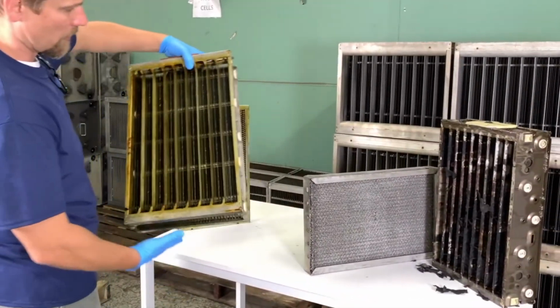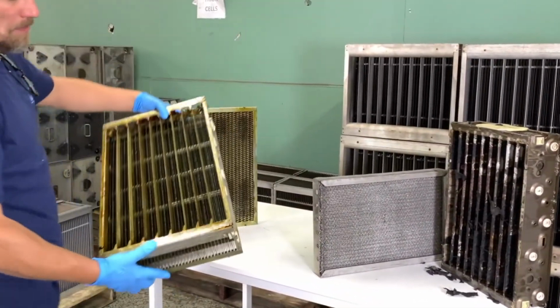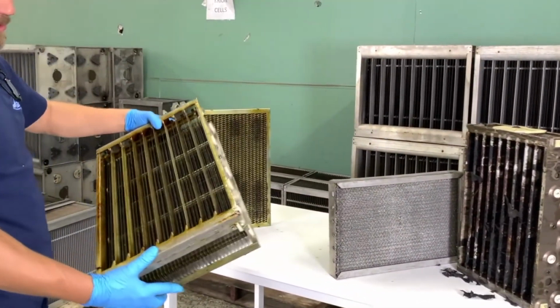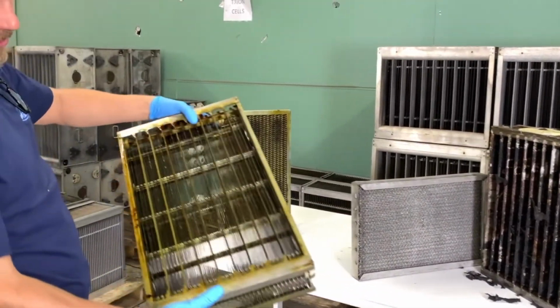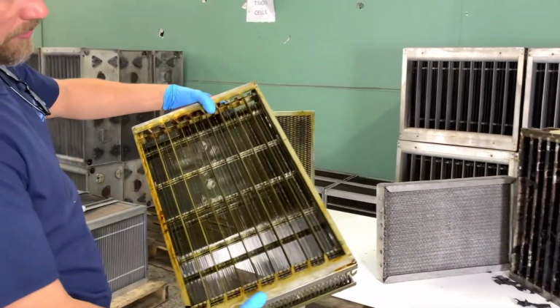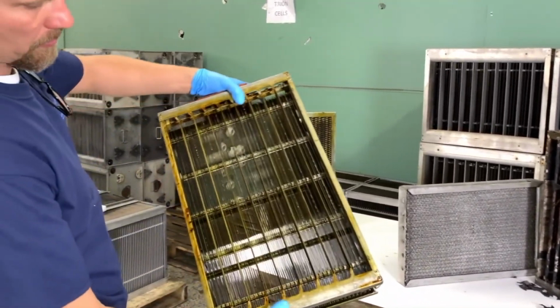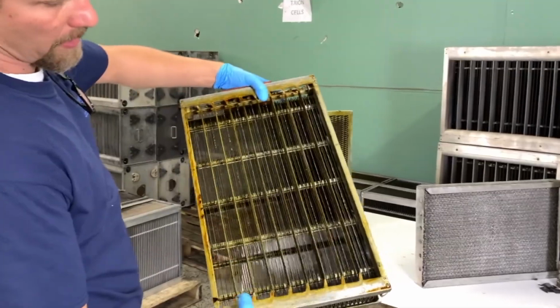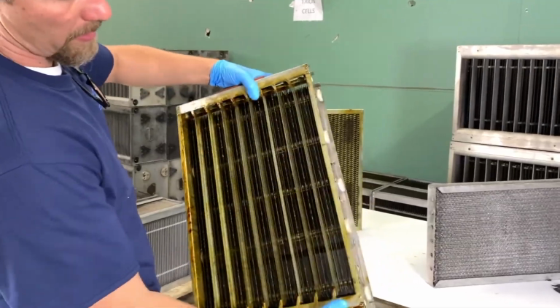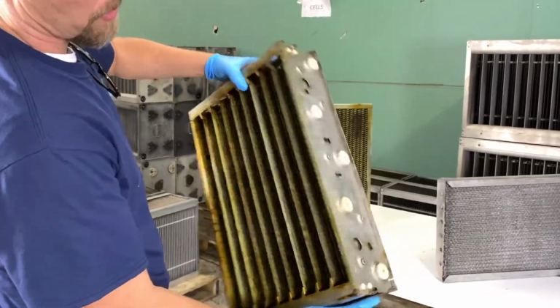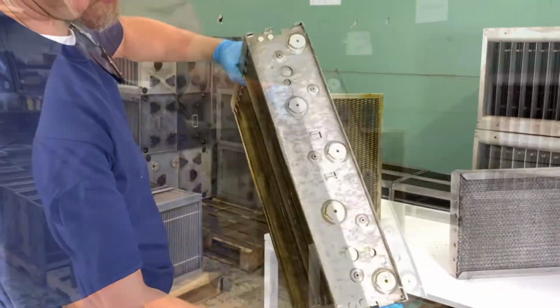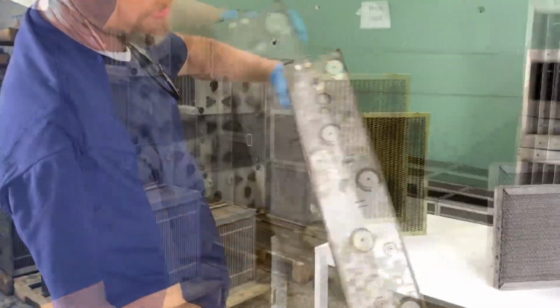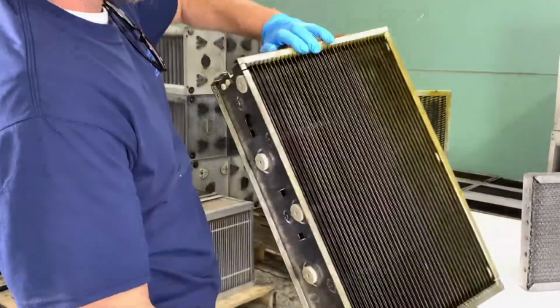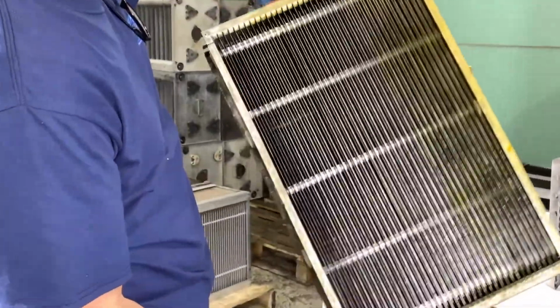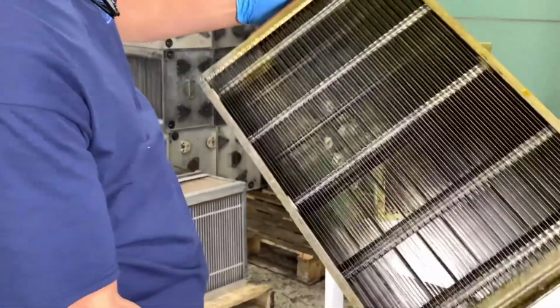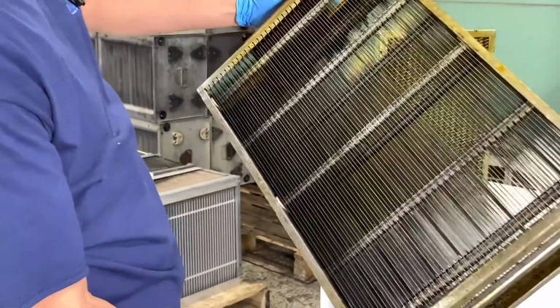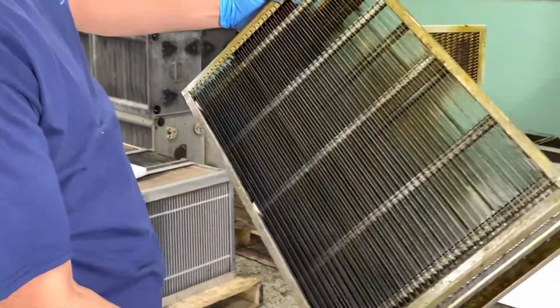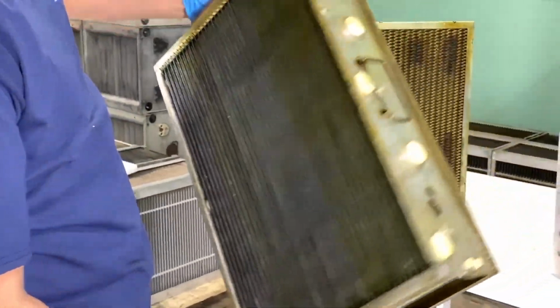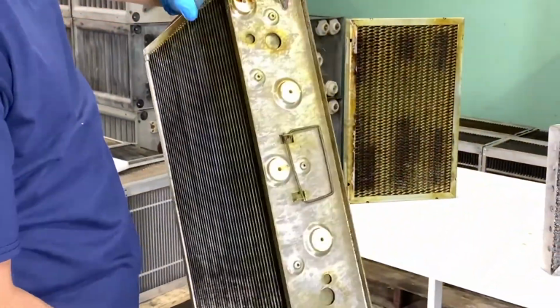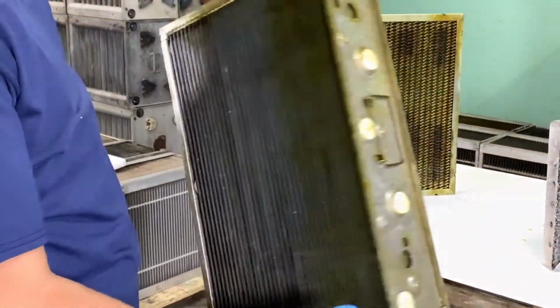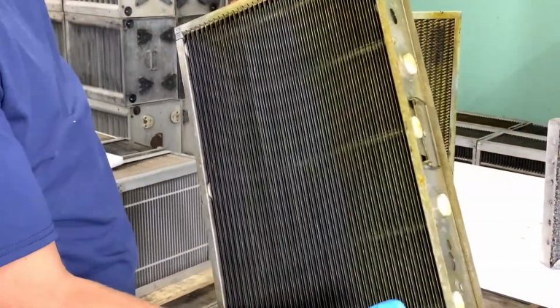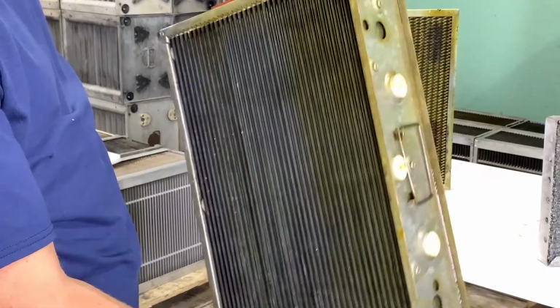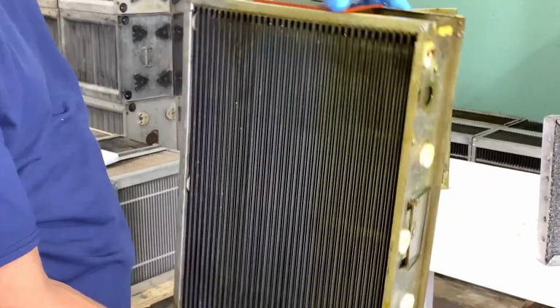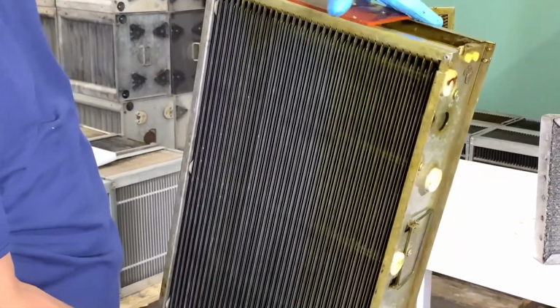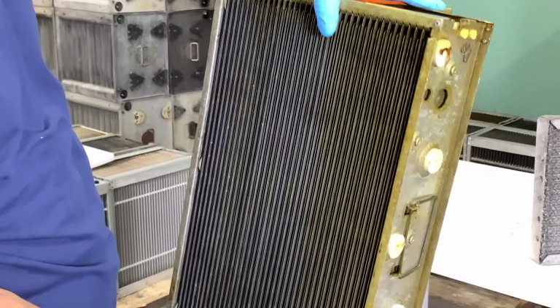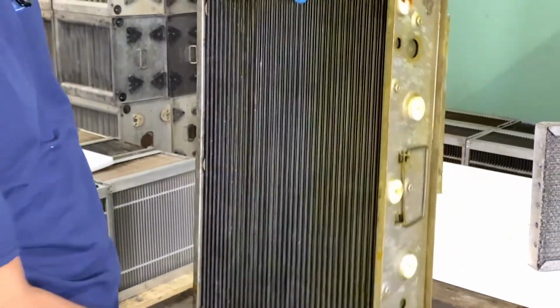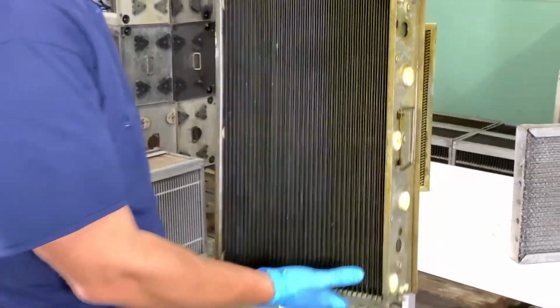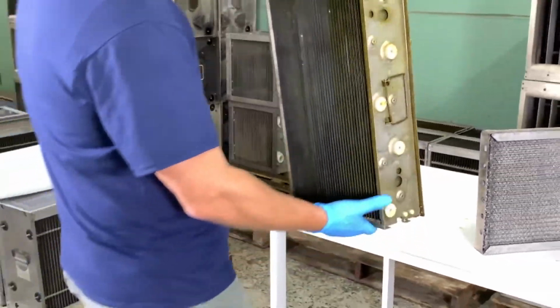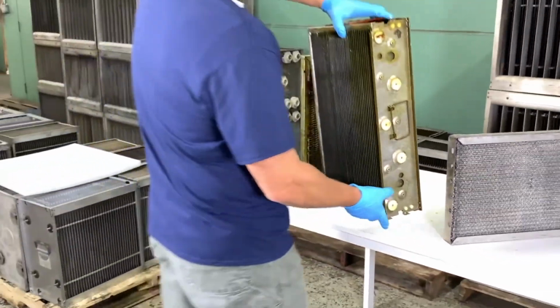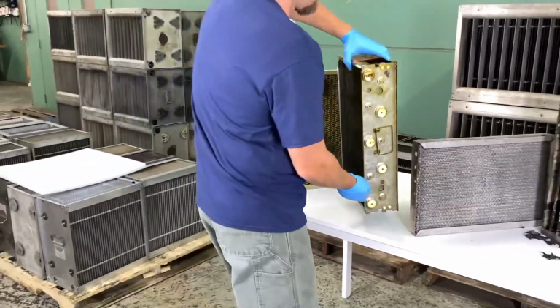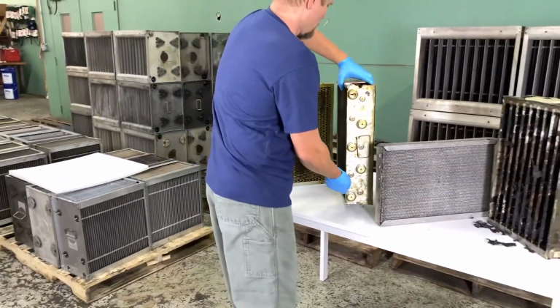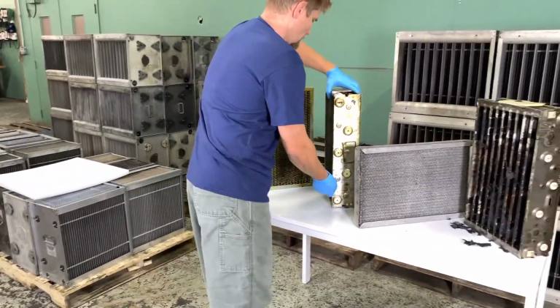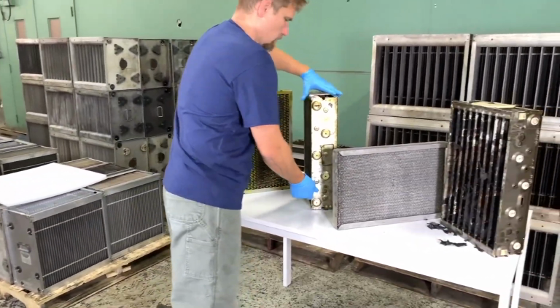Here's the cell. This is a dirty cell, but the frame is in good shape. None of the fins are bent. The ionizer wires are intact. So this is what we're looking to get as a returned cell.